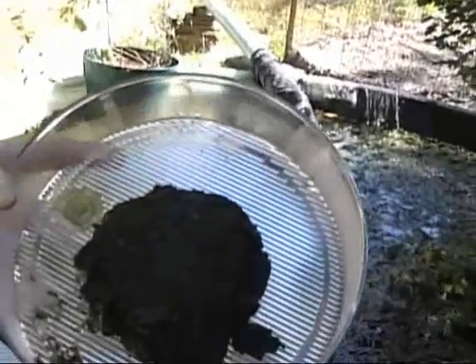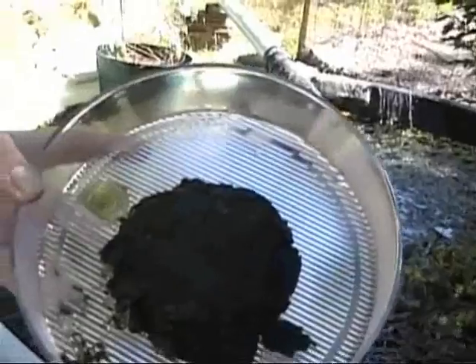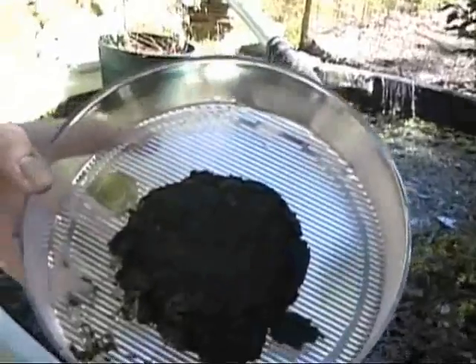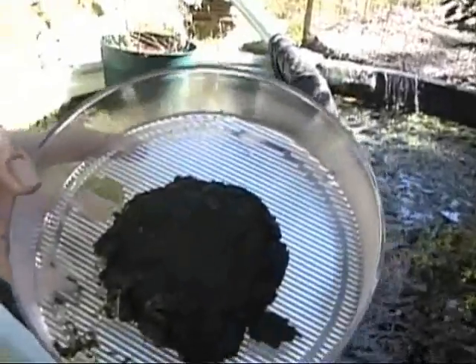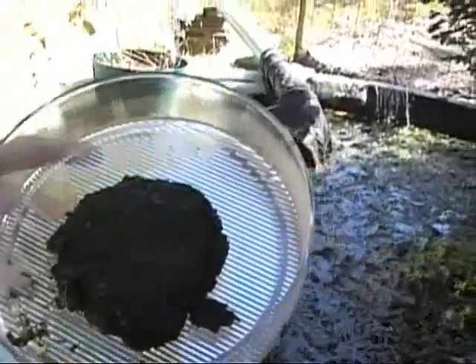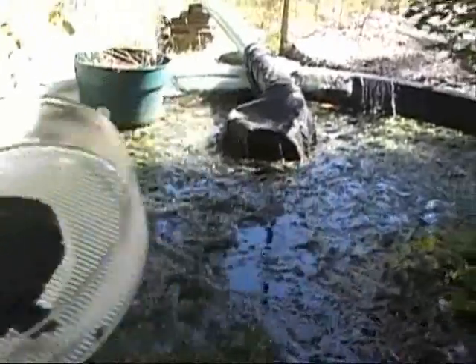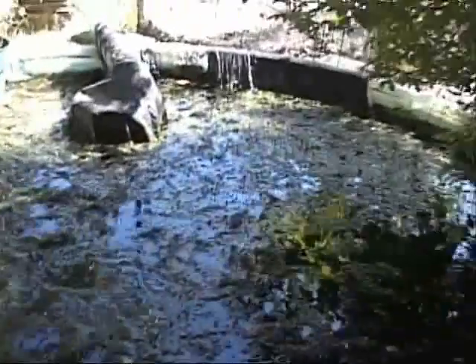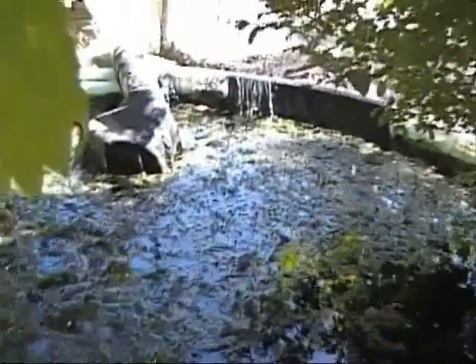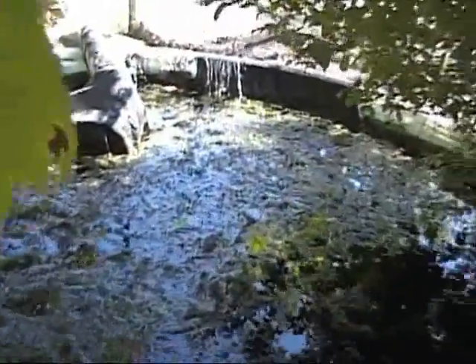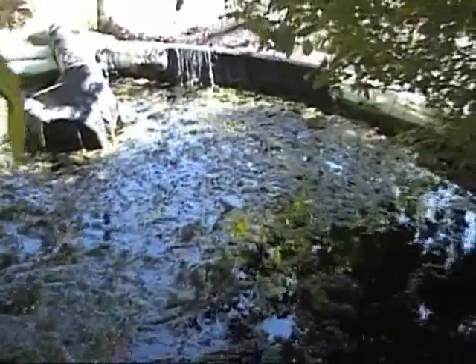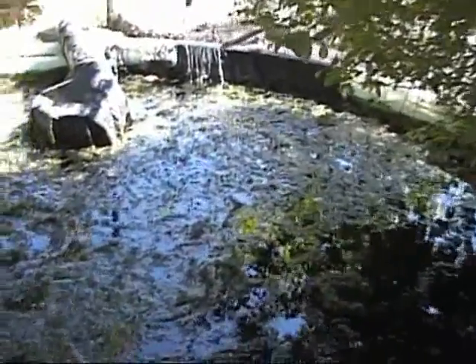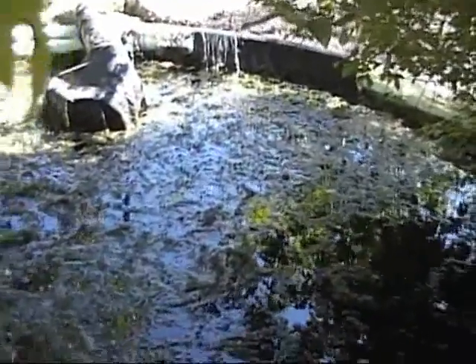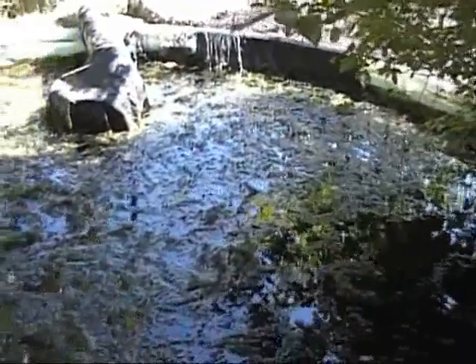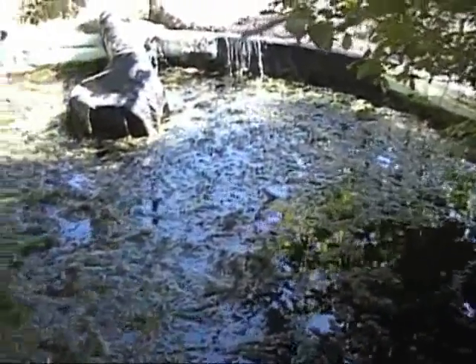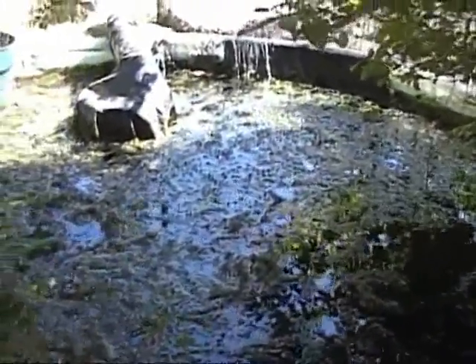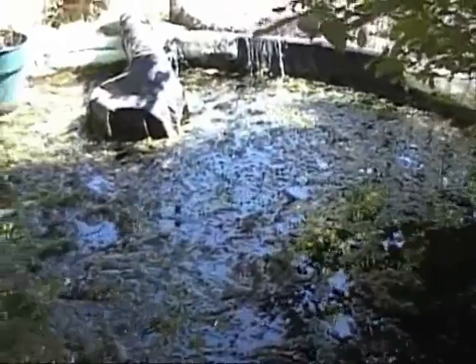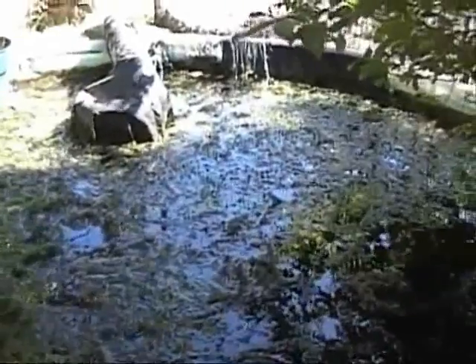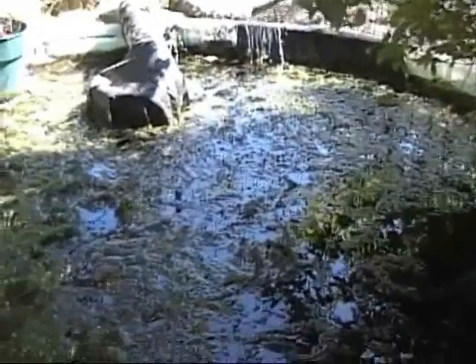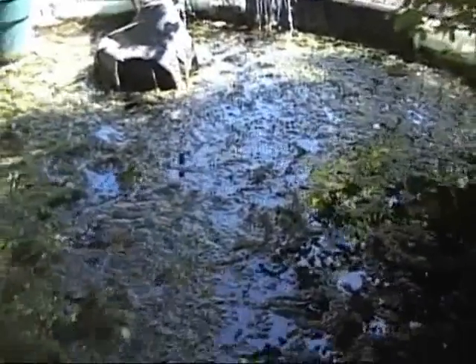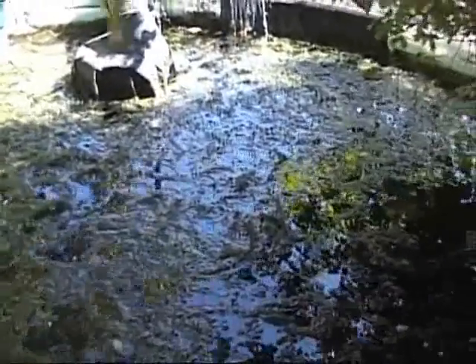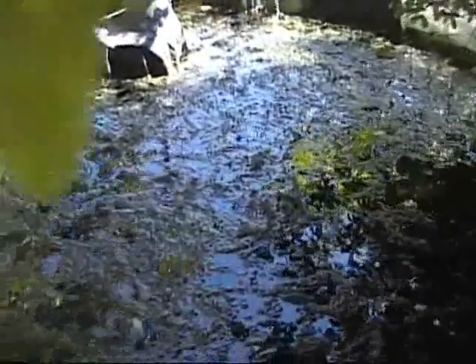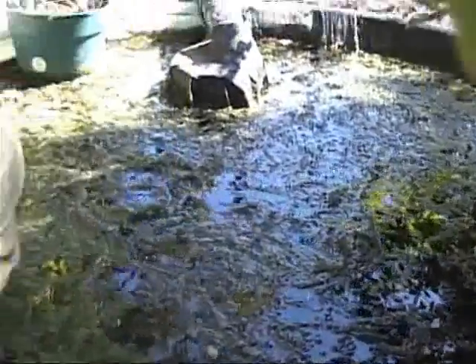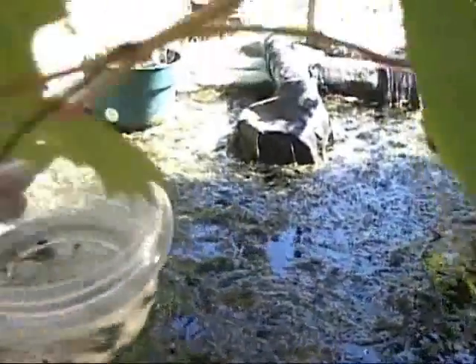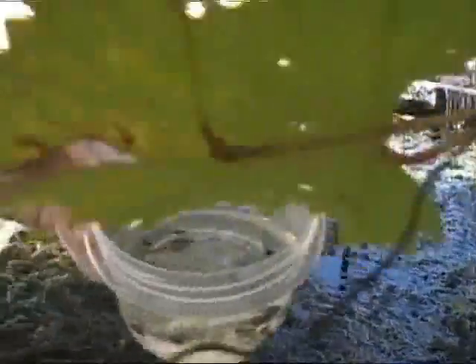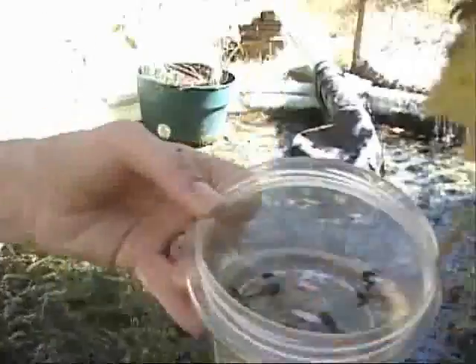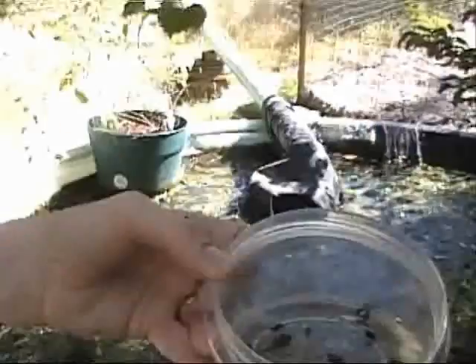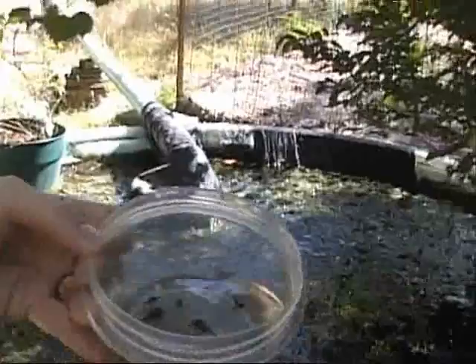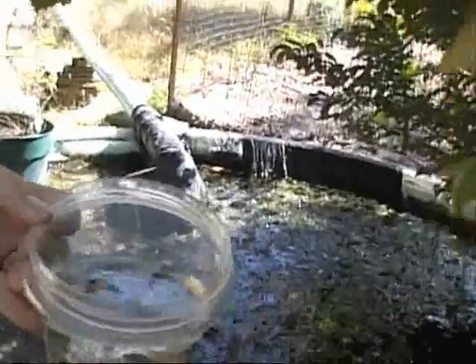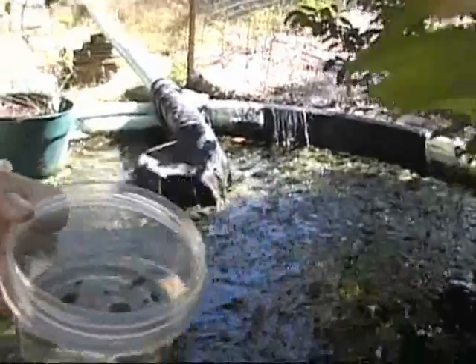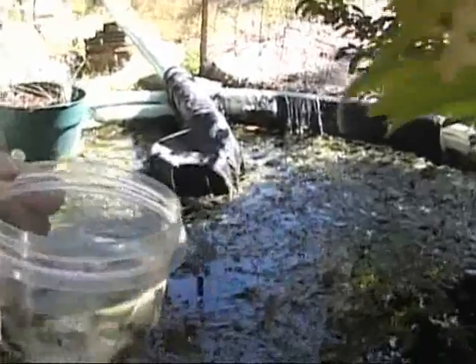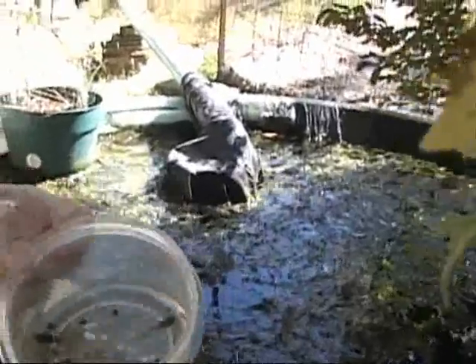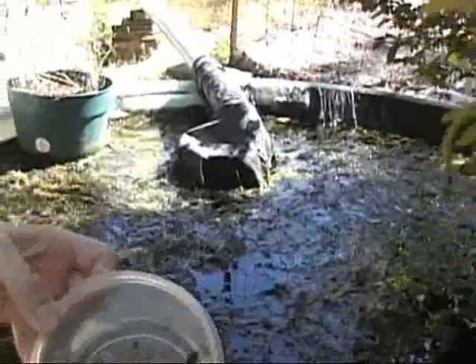Since this is the habitat for all manner of creatures, not just humans, you can see that we're just loaded with all kinds of life here.